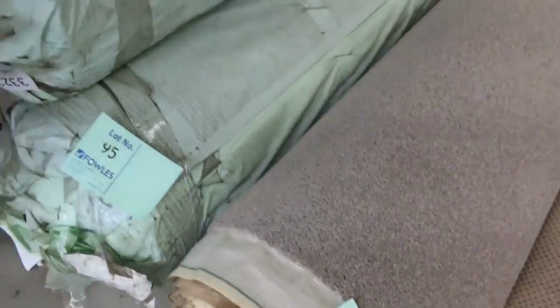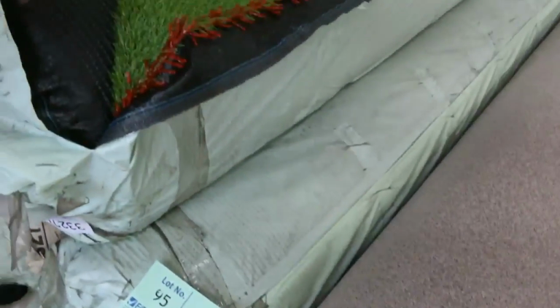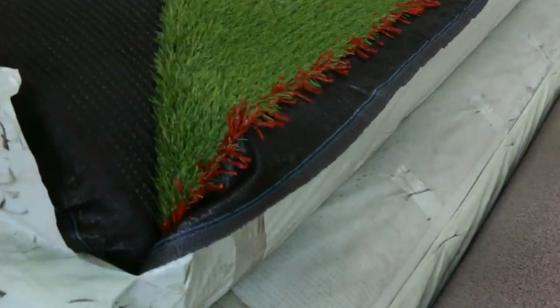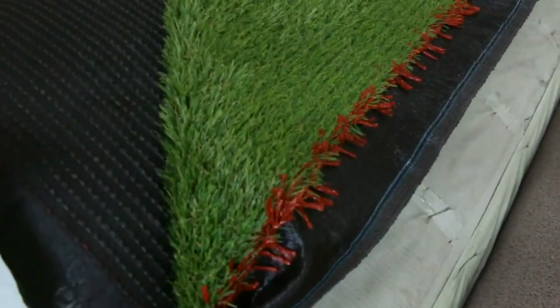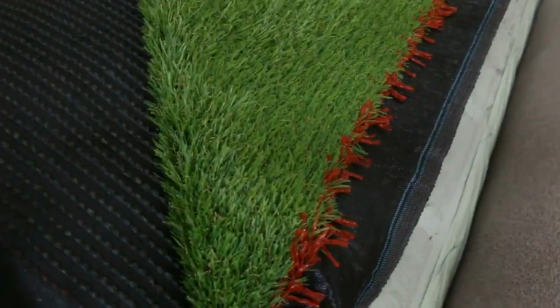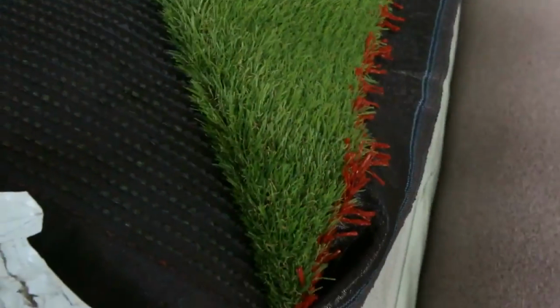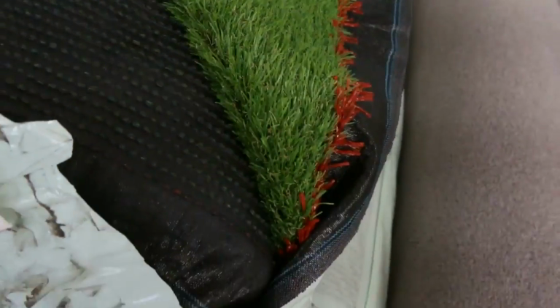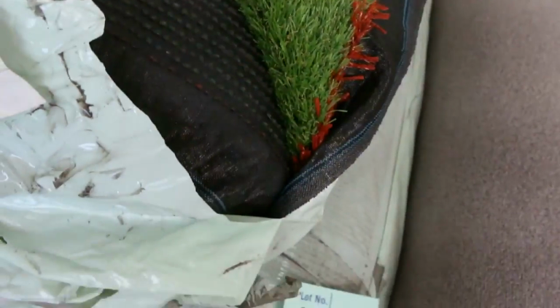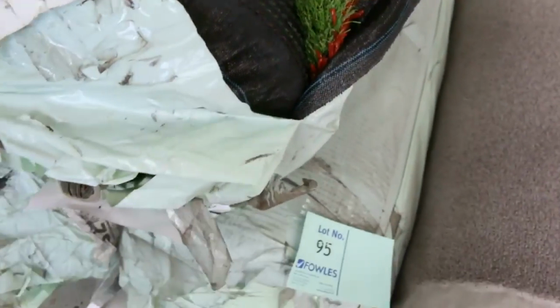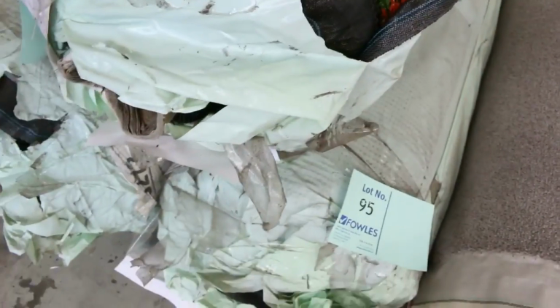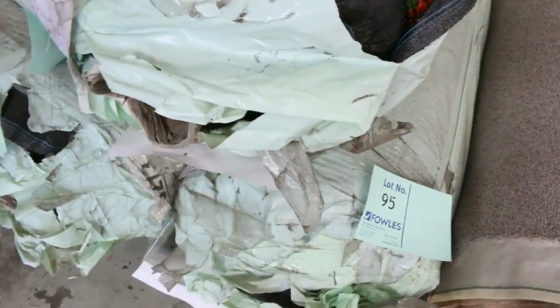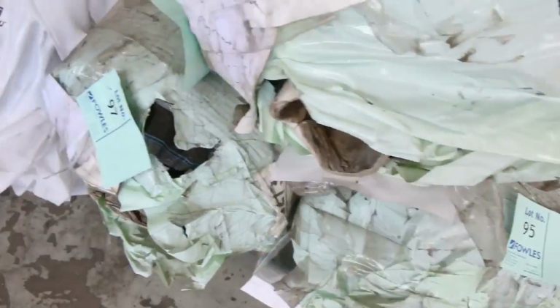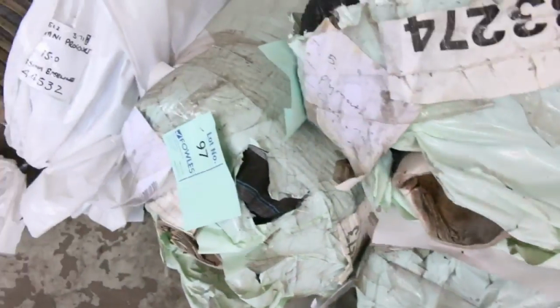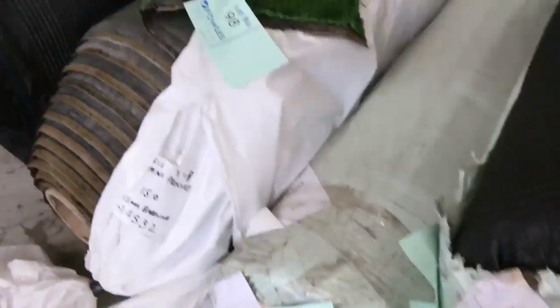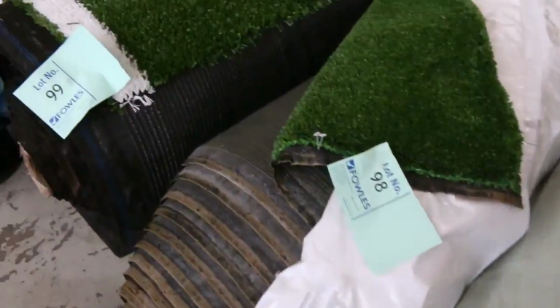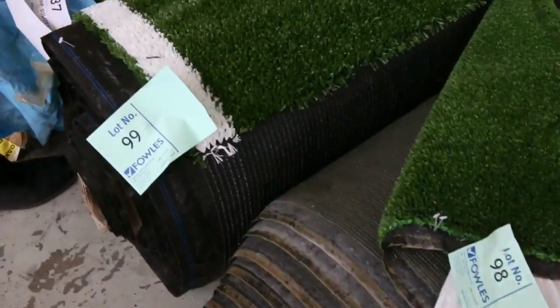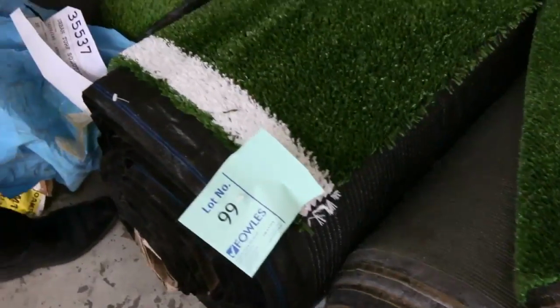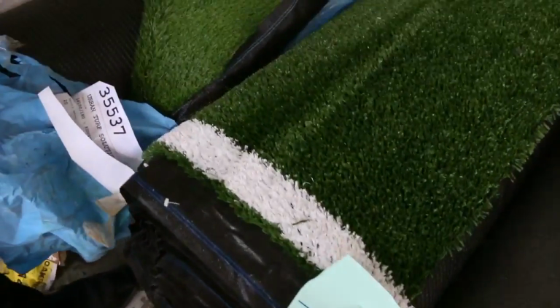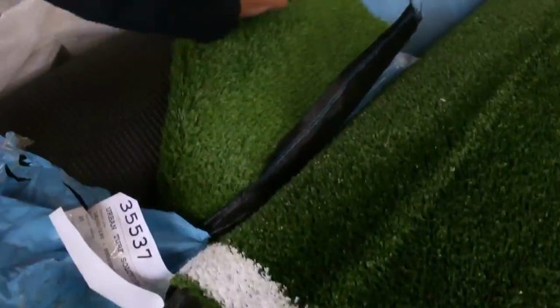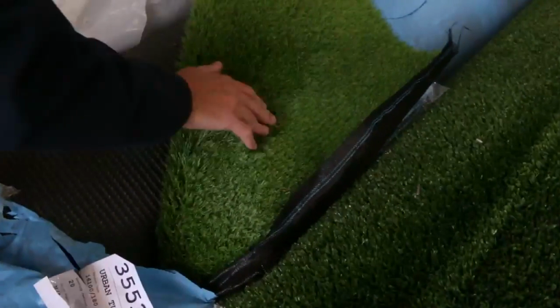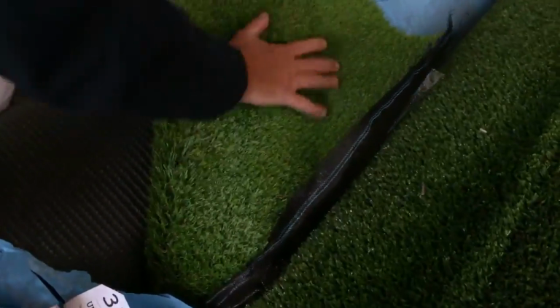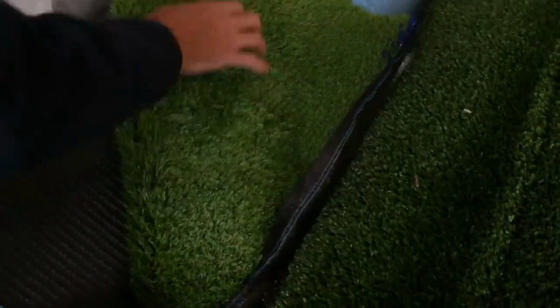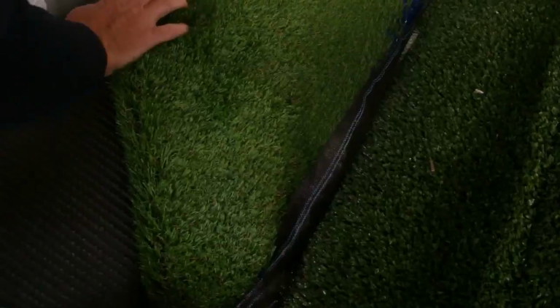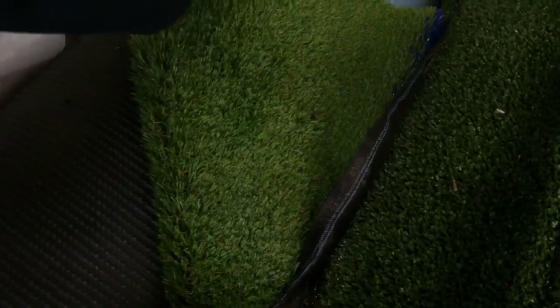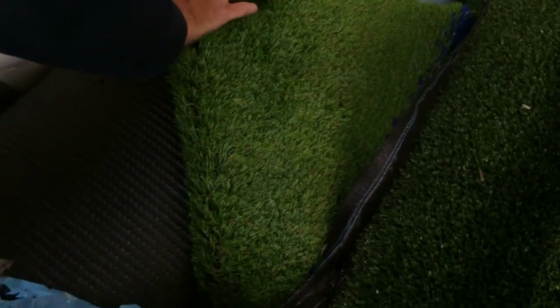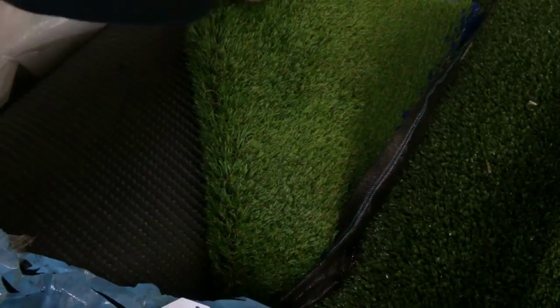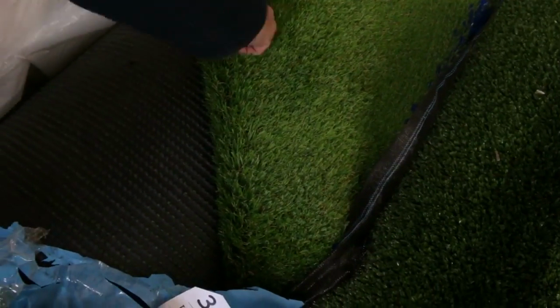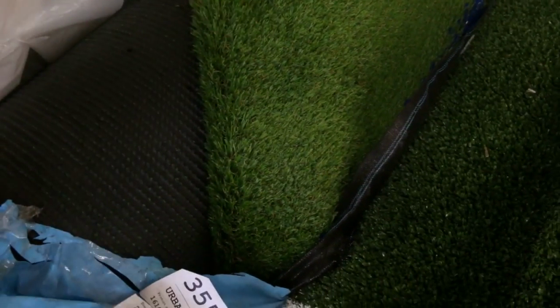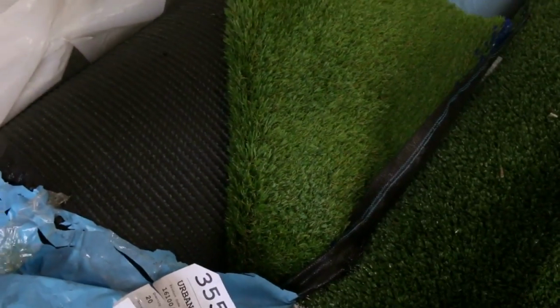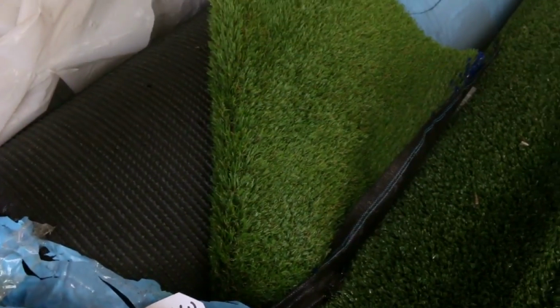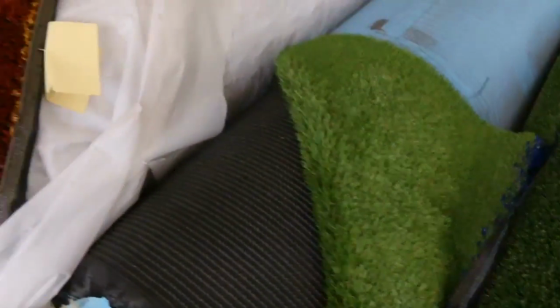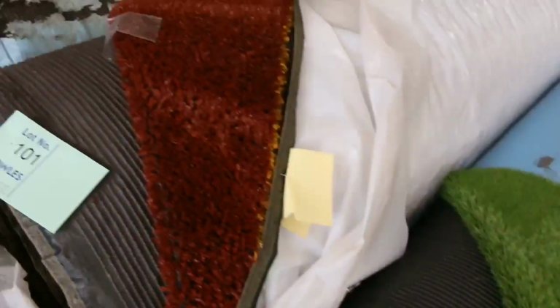Grass of course — we've got artificial turf here which will sell anywhere from $5 a square meter. But some of these landscape type grasses are nice and thick, really high quality ones that normally retail up around $40 a square meter. We'll be looking to get around $15 a square meter for those.